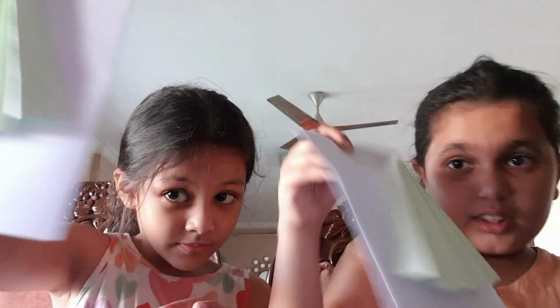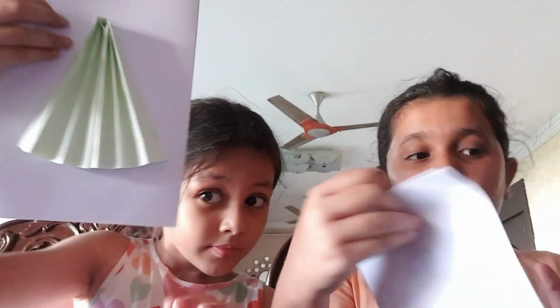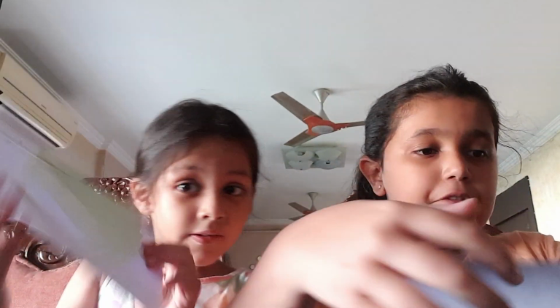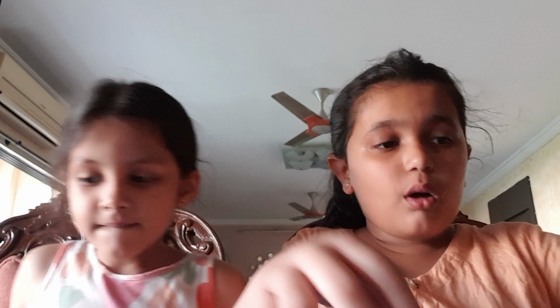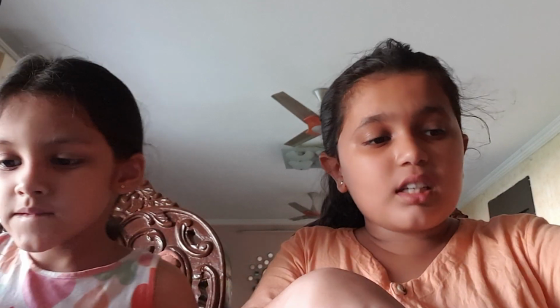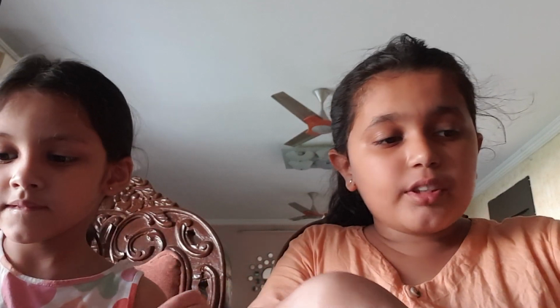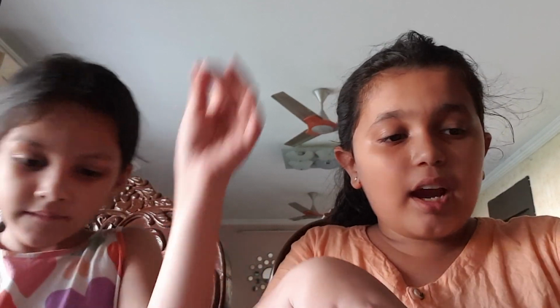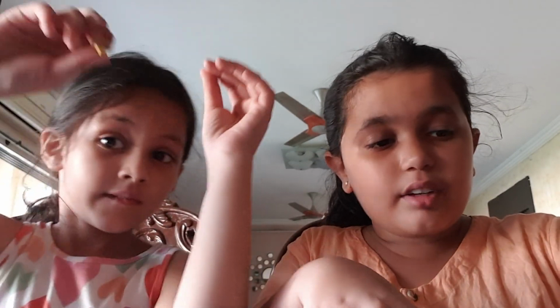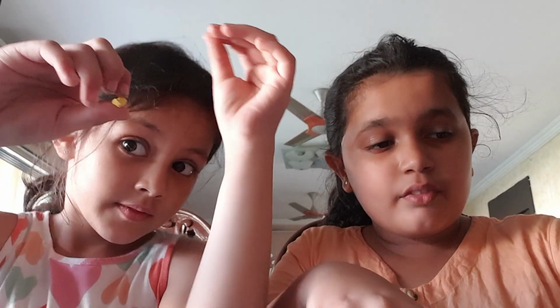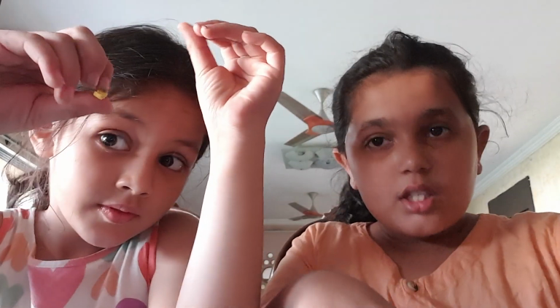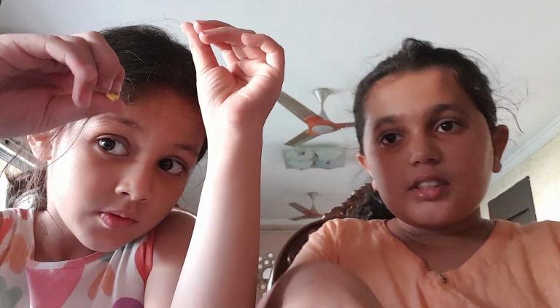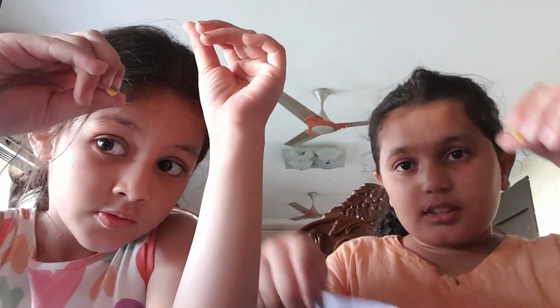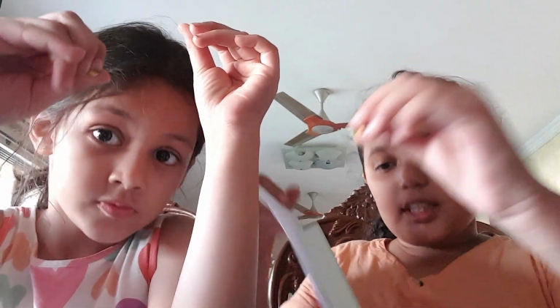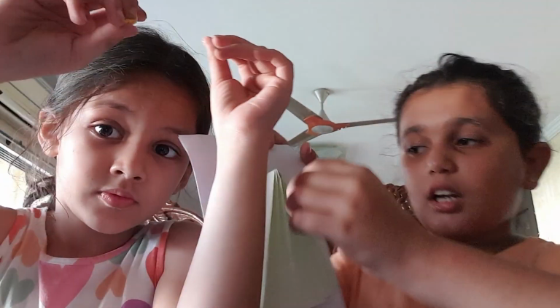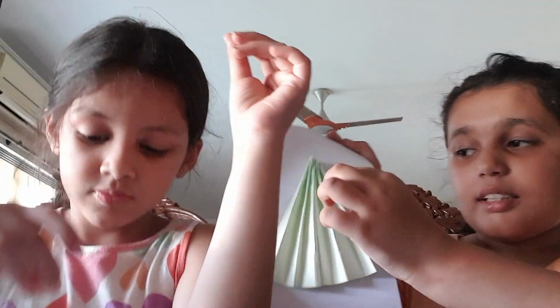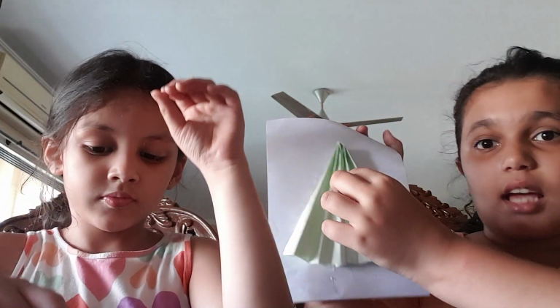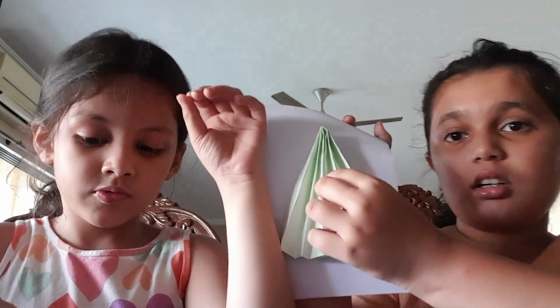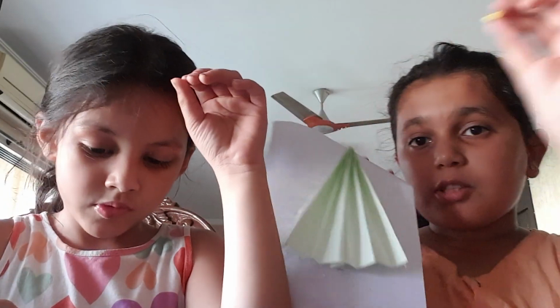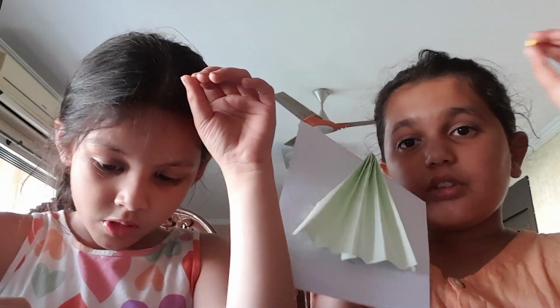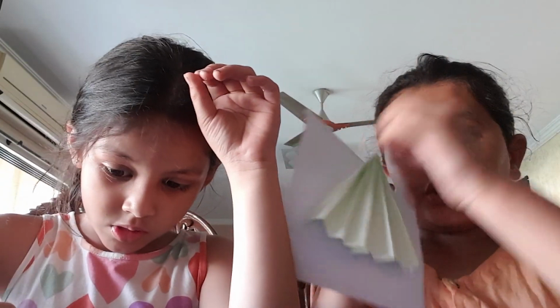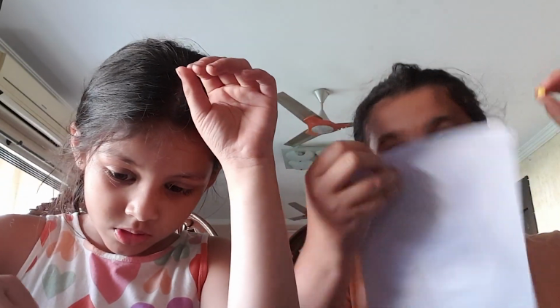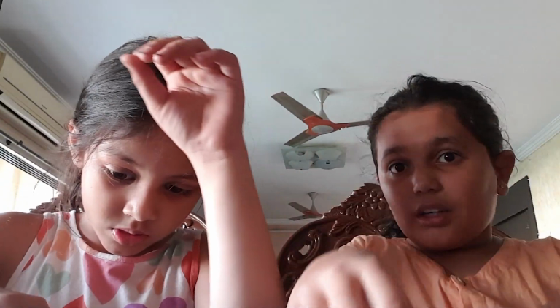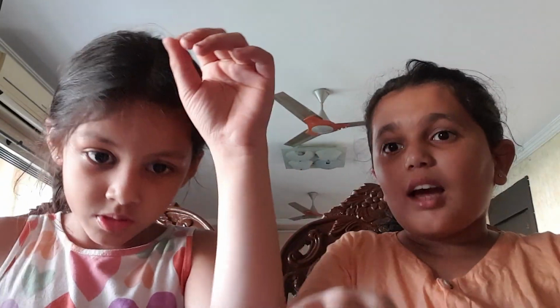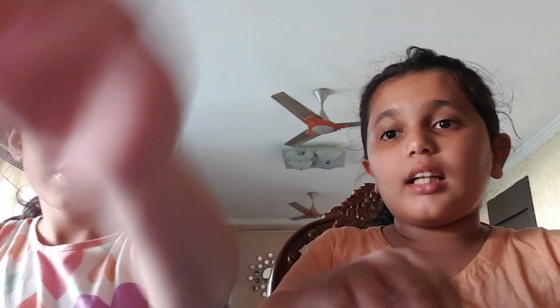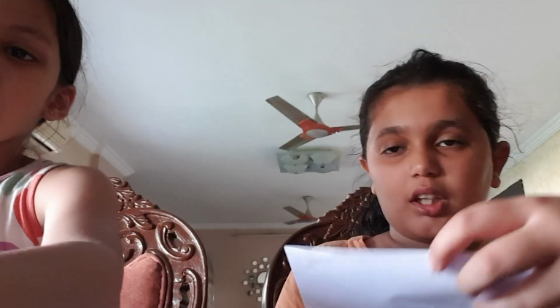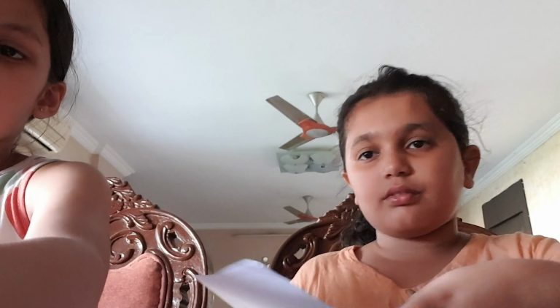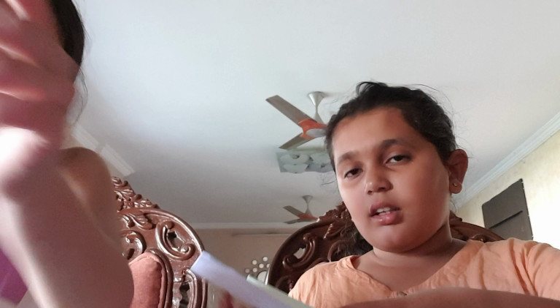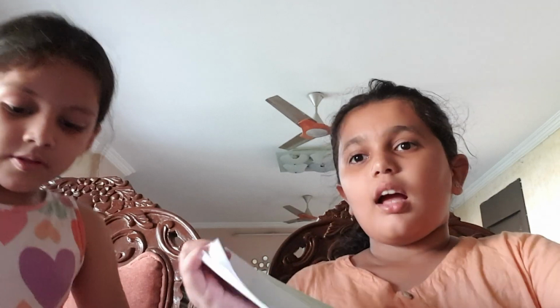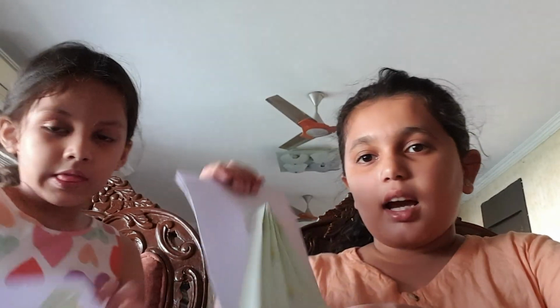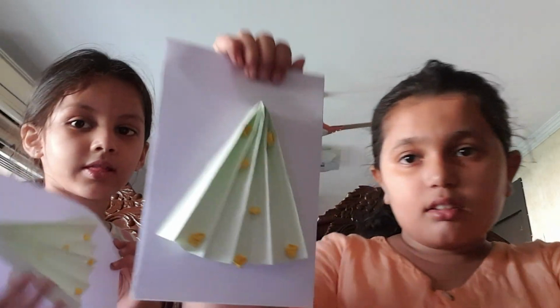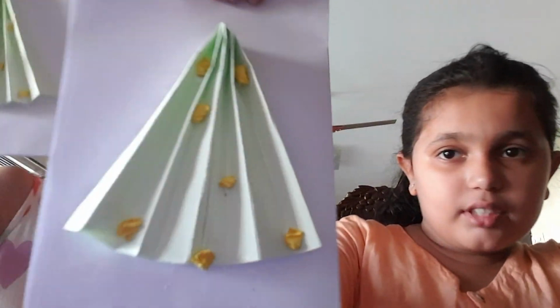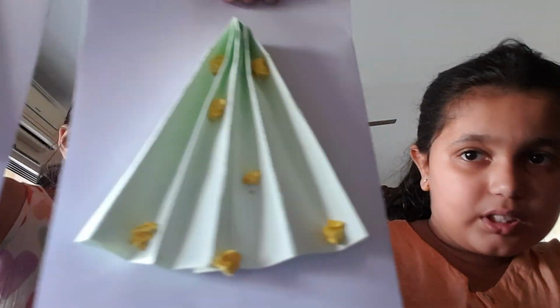Now the crumbs which we have made ready — we will stick the crumbs like this as the Christmas tree decoration. Let's do it guys. And guys, here we have put them.